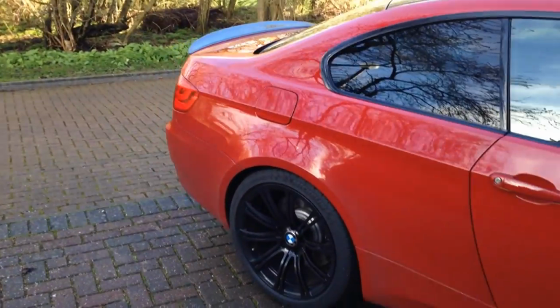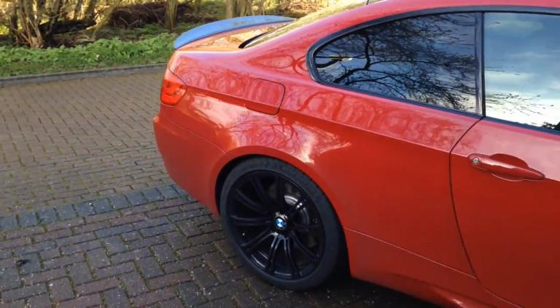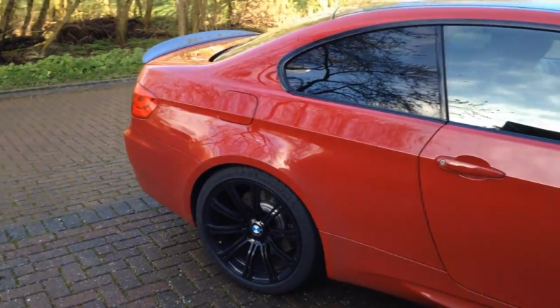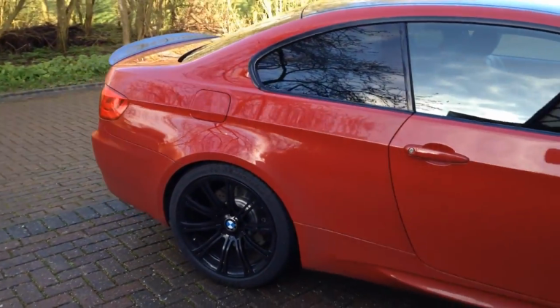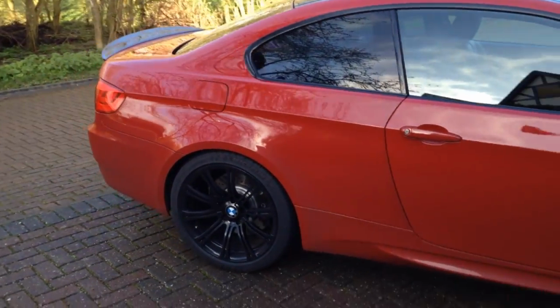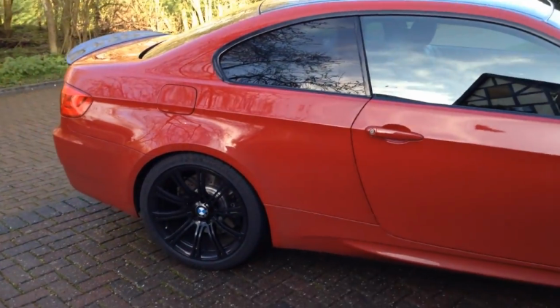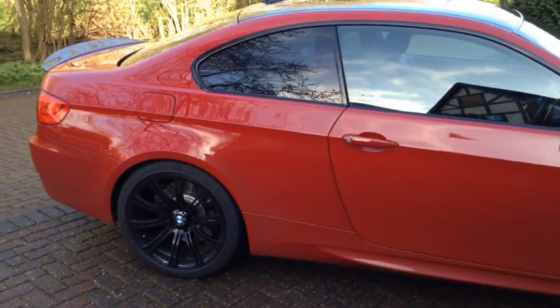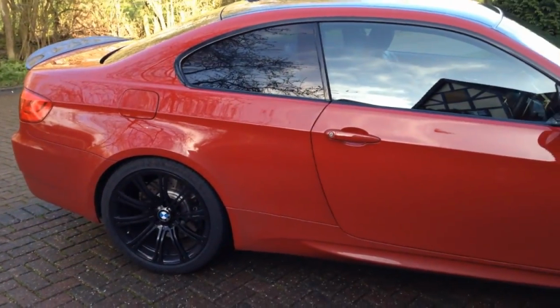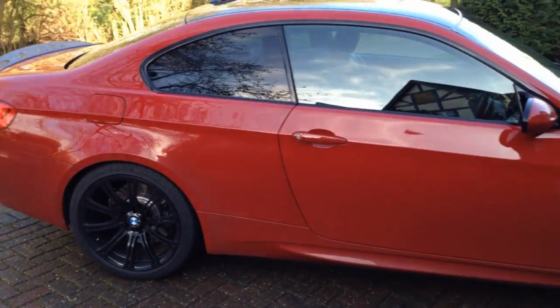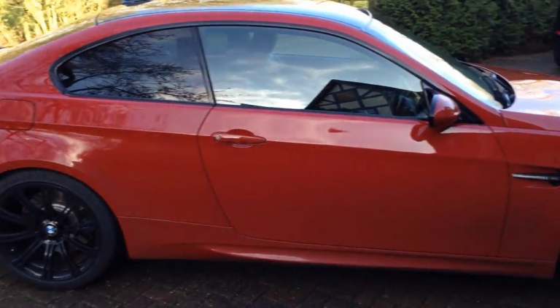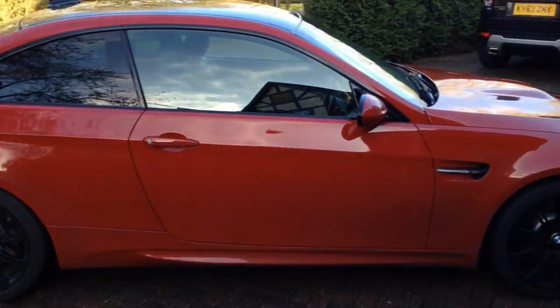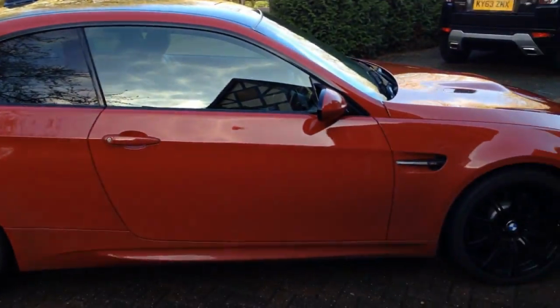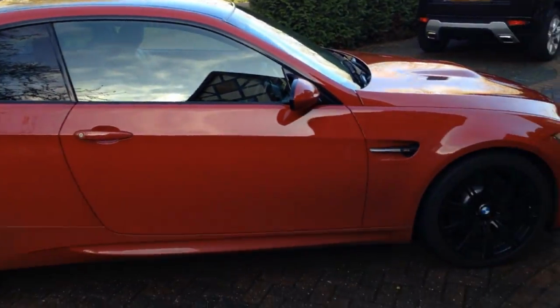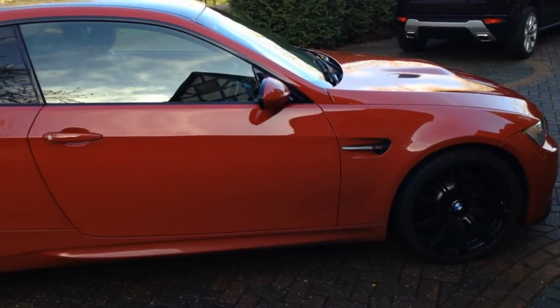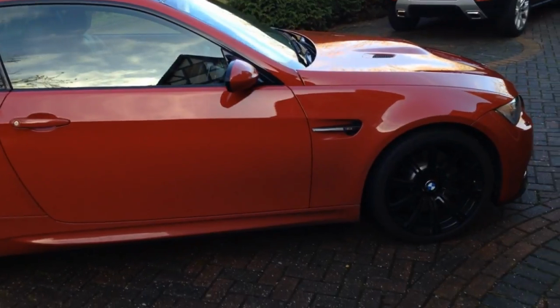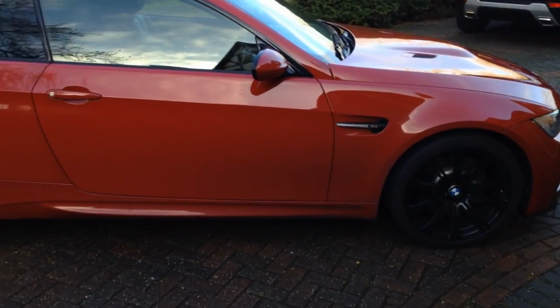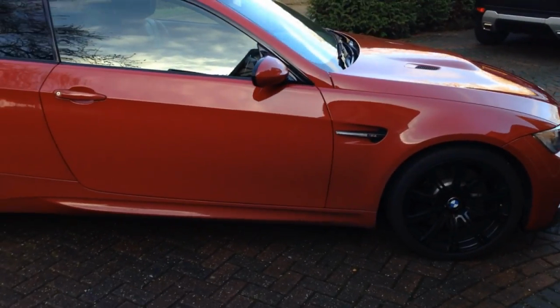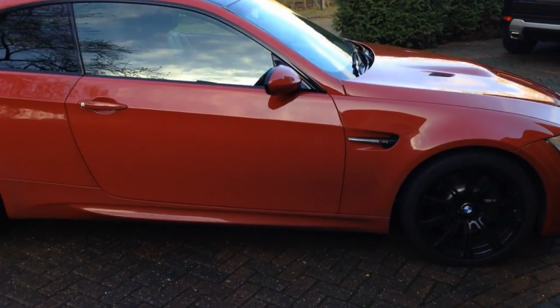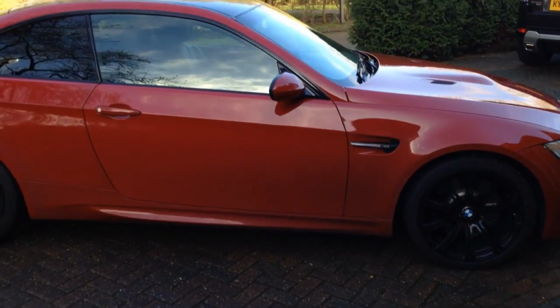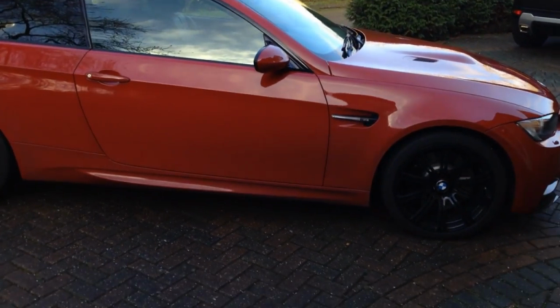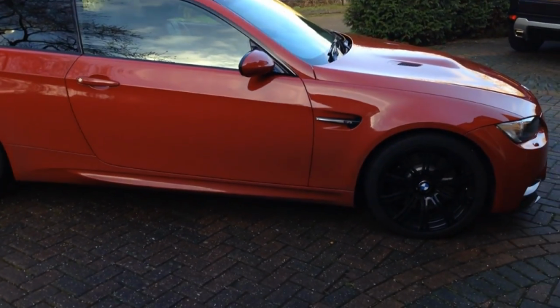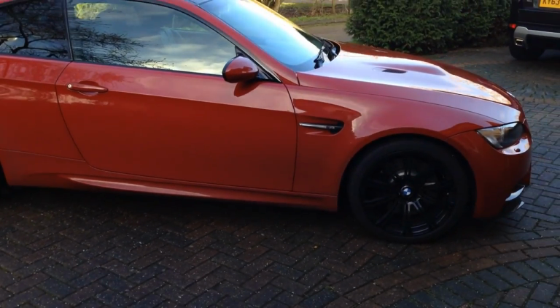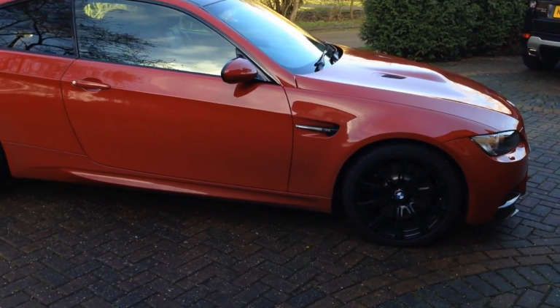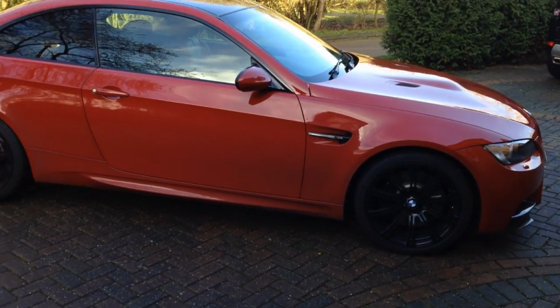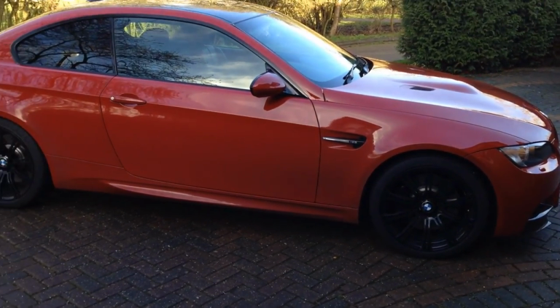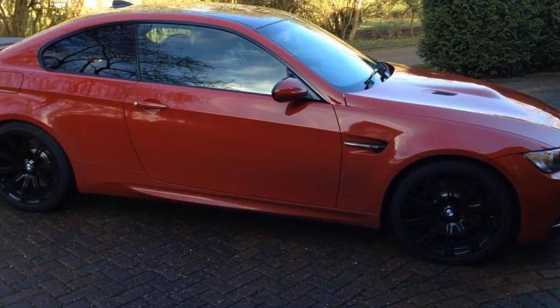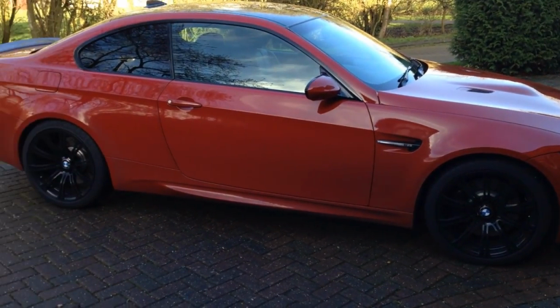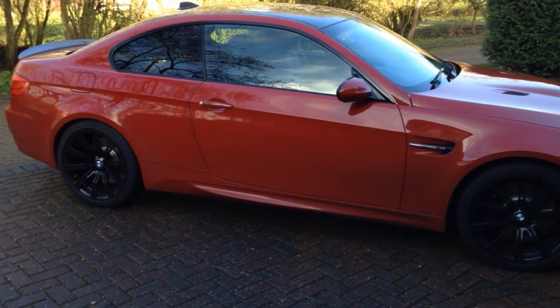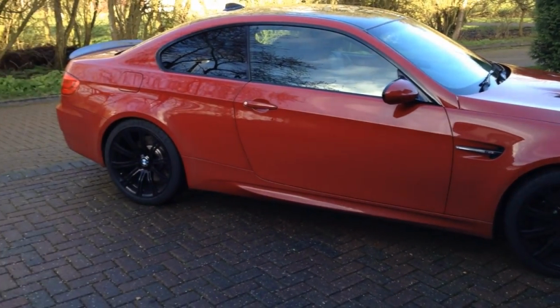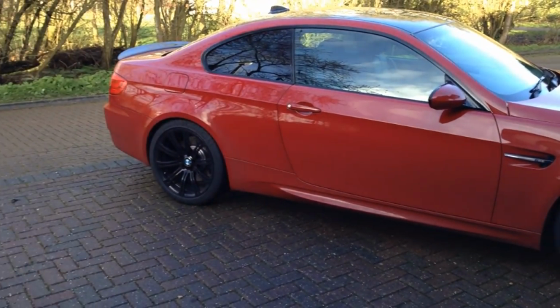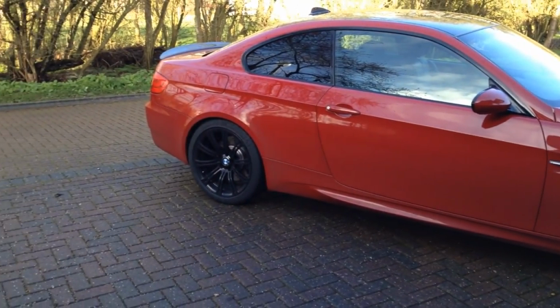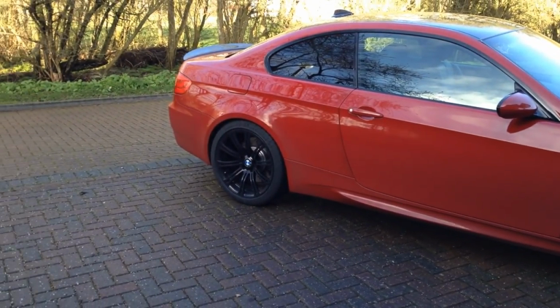This car absolutely rocked my world. I've never been into BMWs, but I have to say this car has totally, totally changed my perception.